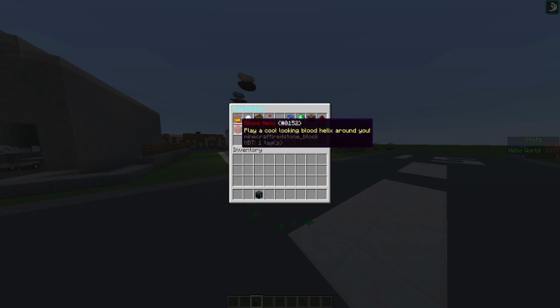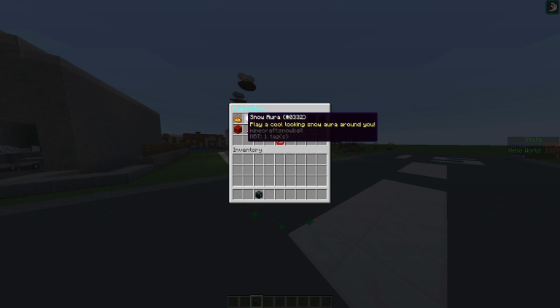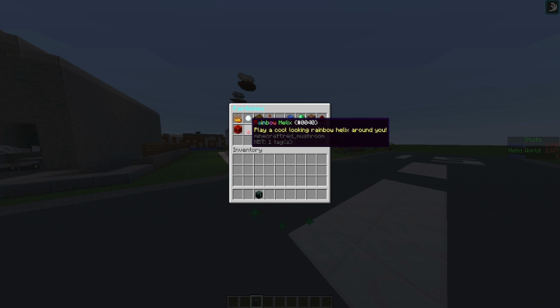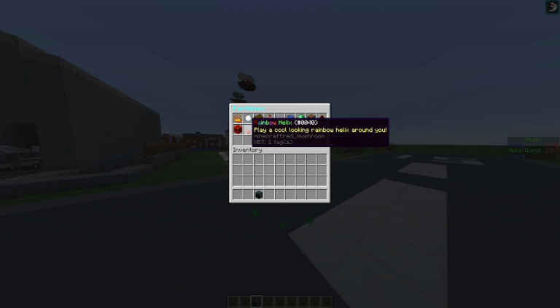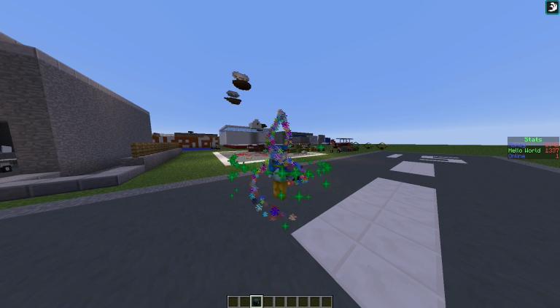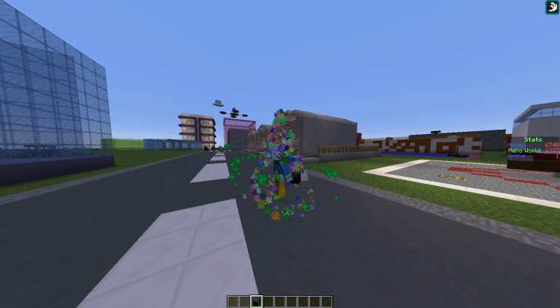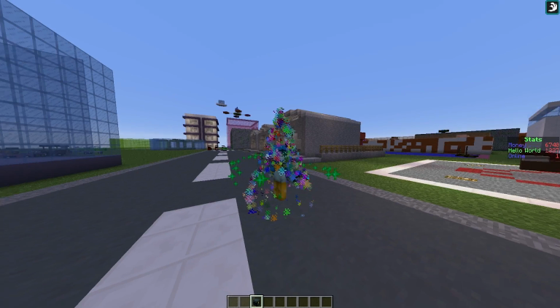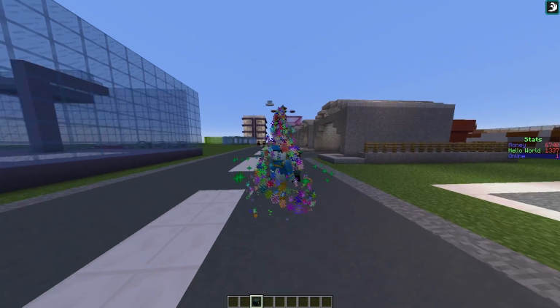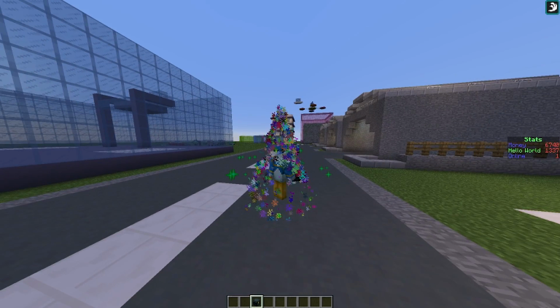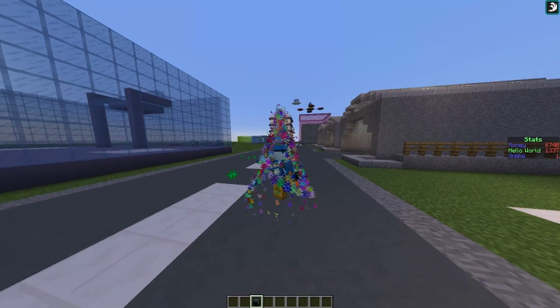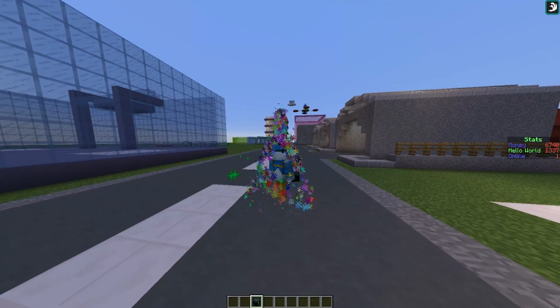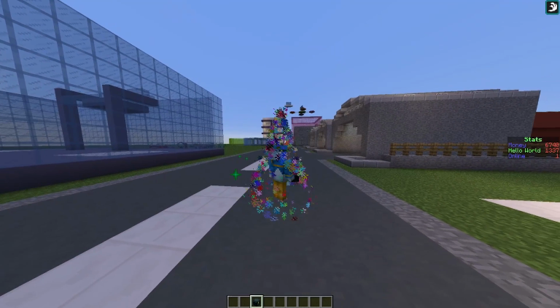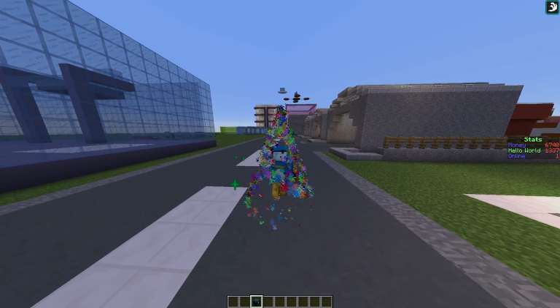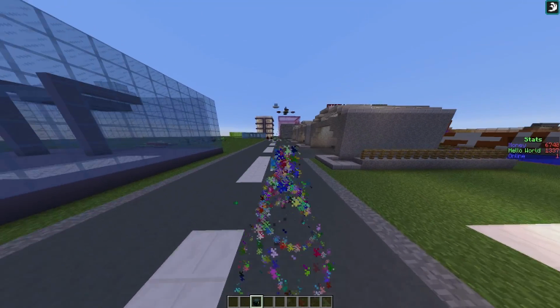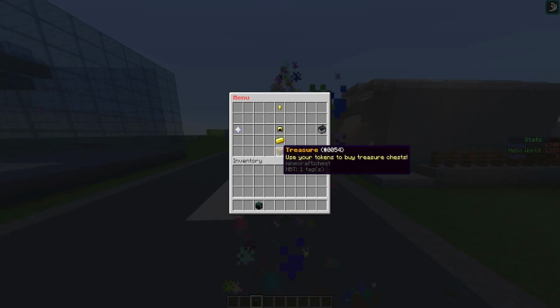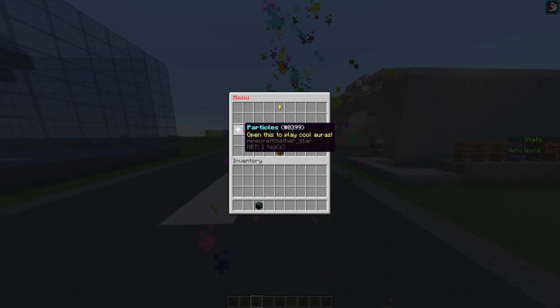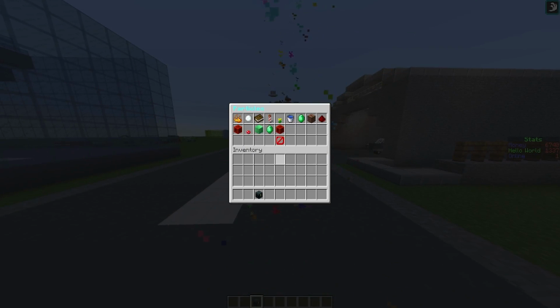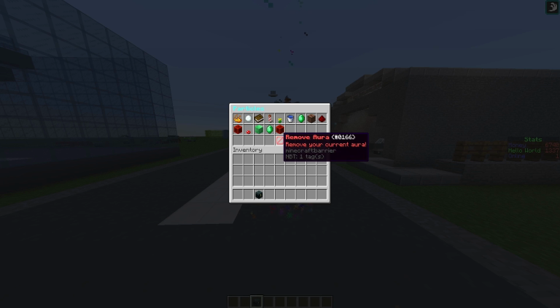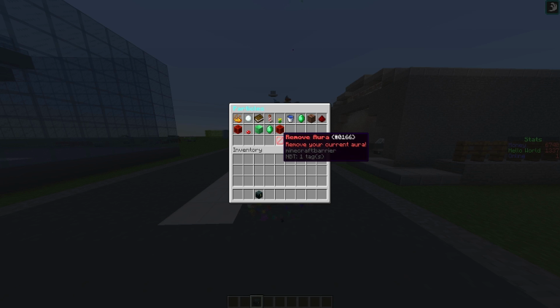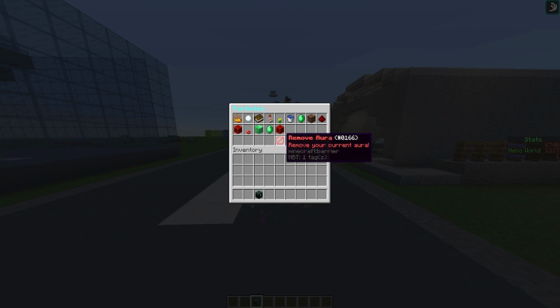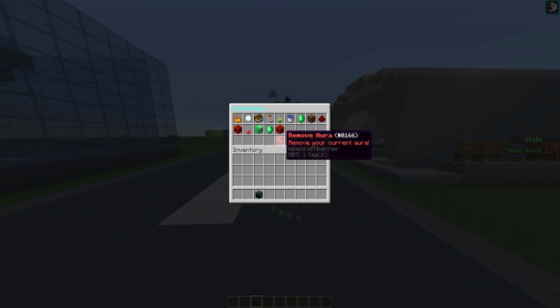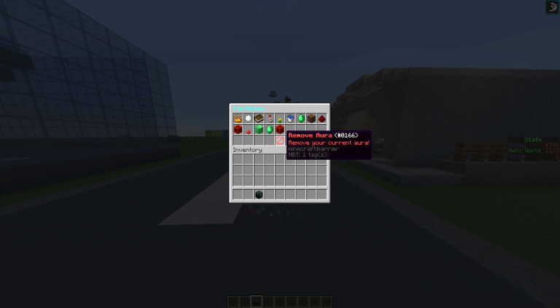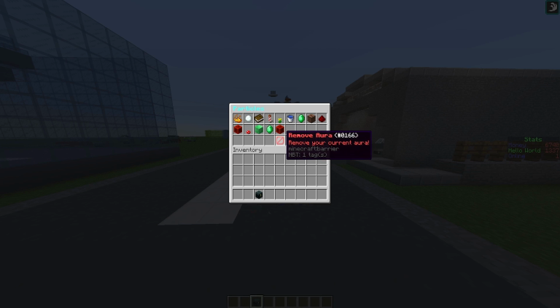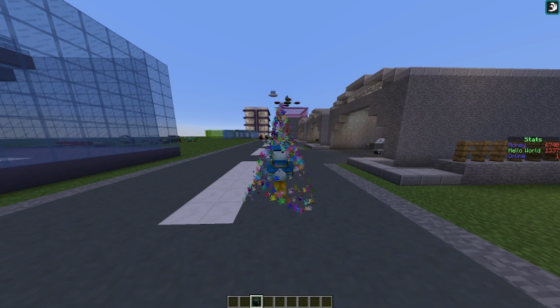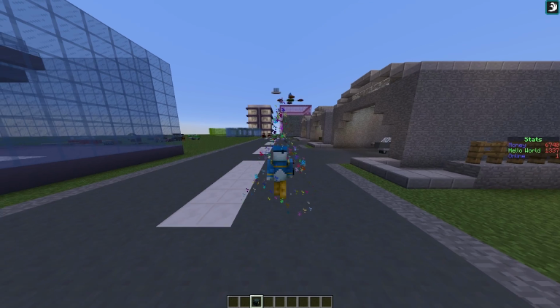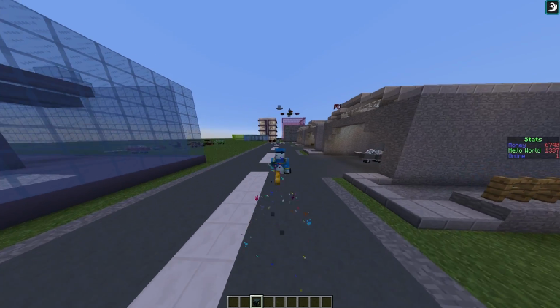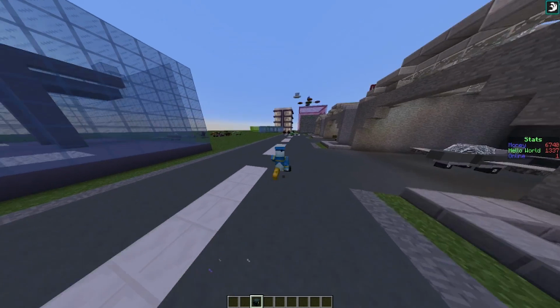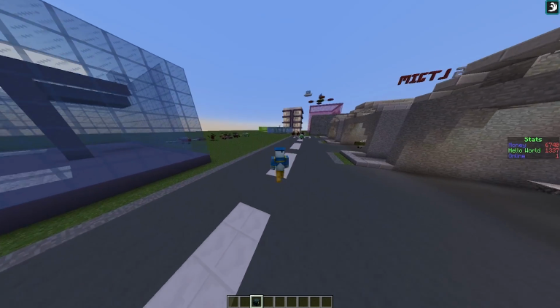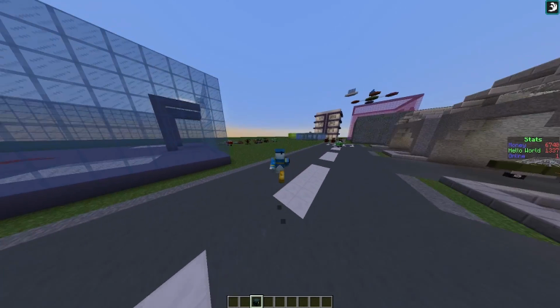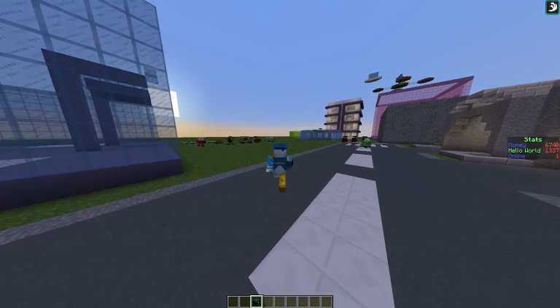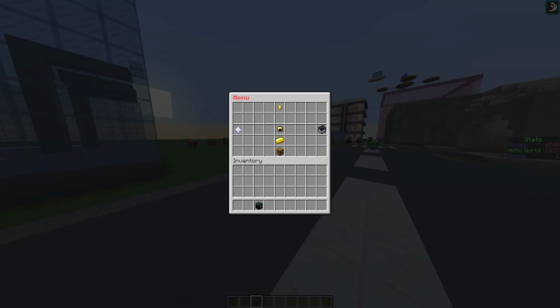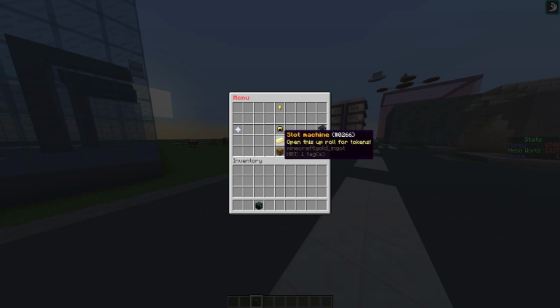There is also the rainbow helix which is my personal favourite — it just looks really awesome. As you can see it's spiralling around me and looks very nice. You can right click the option at the bottom to take away your particle effects.